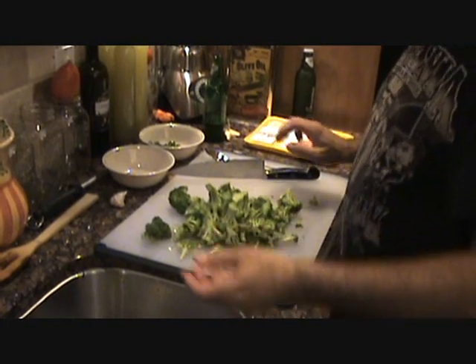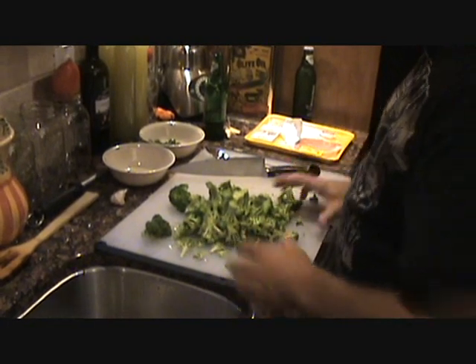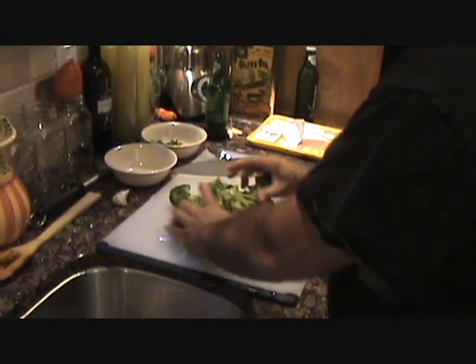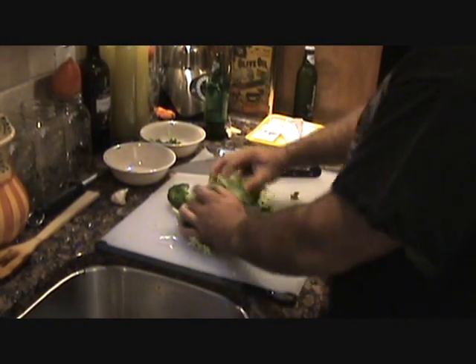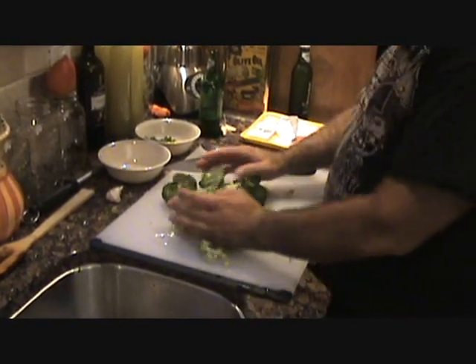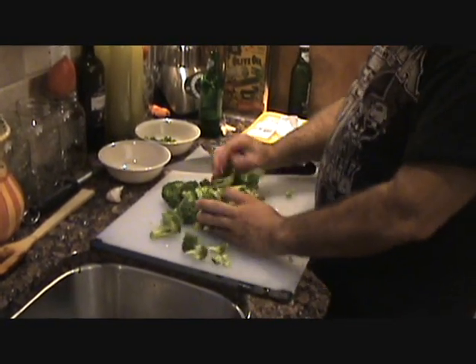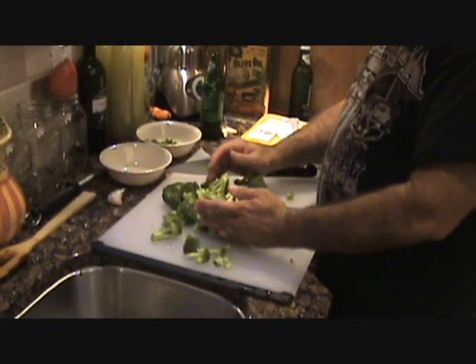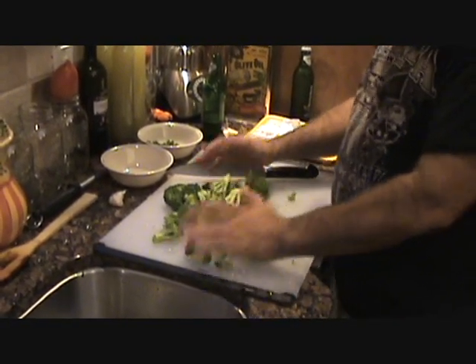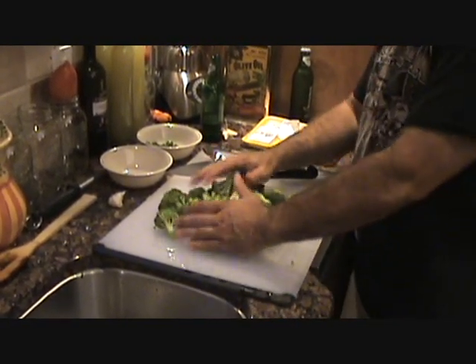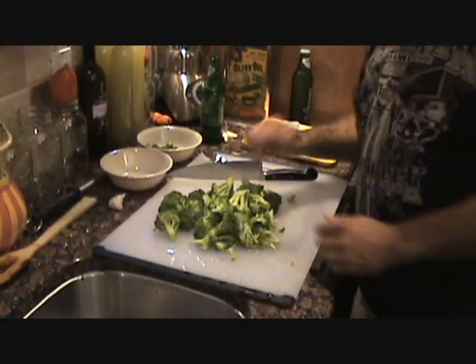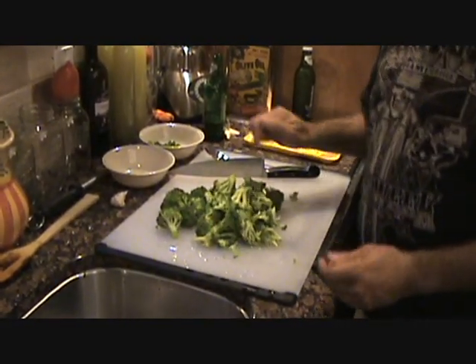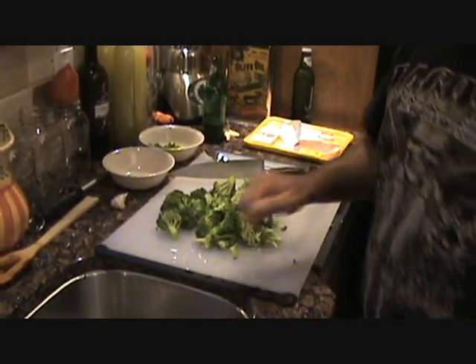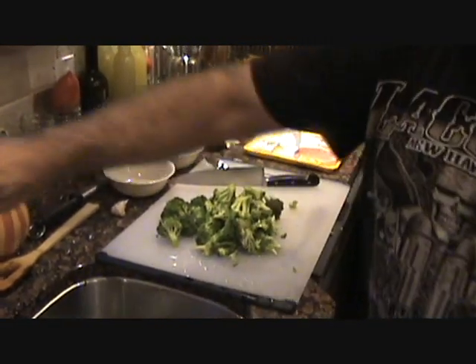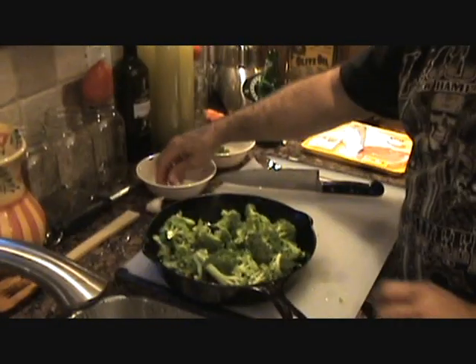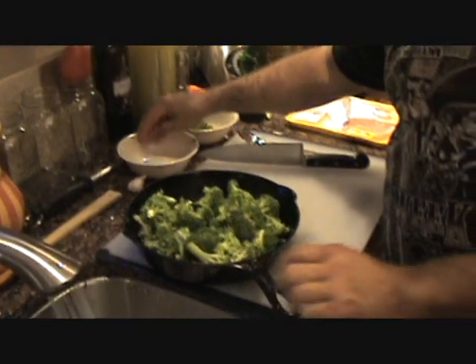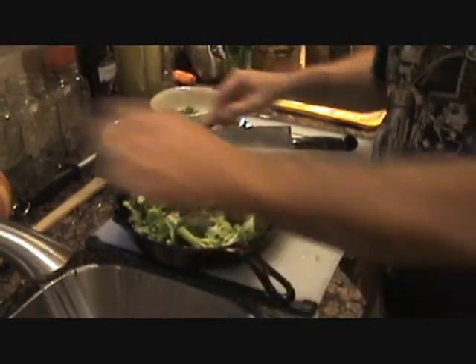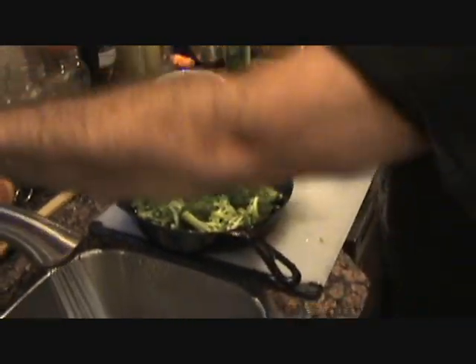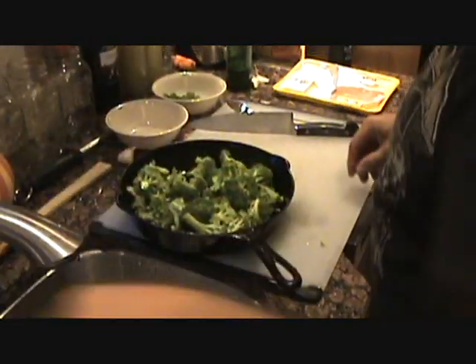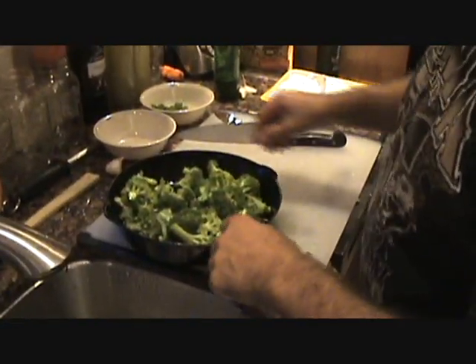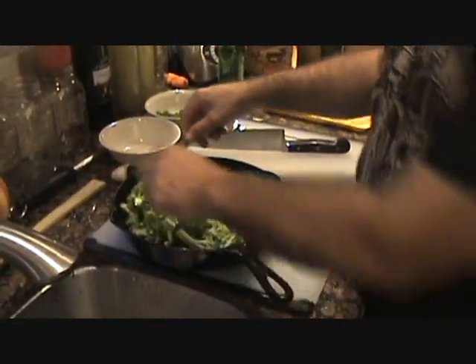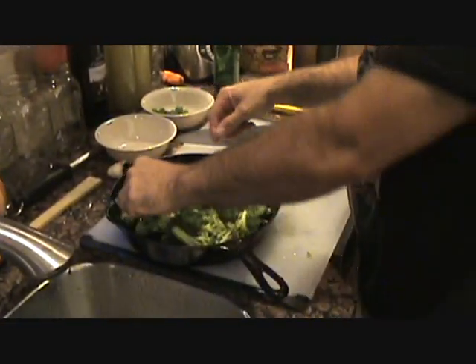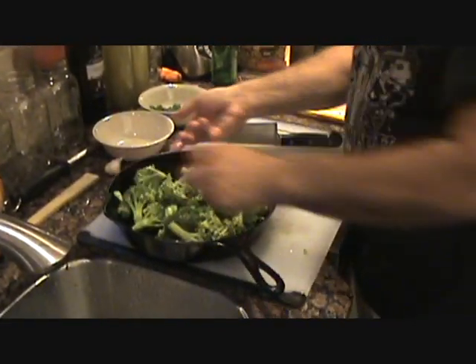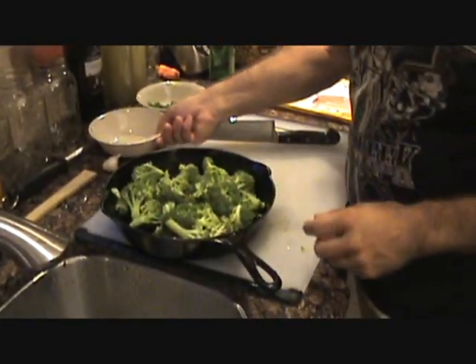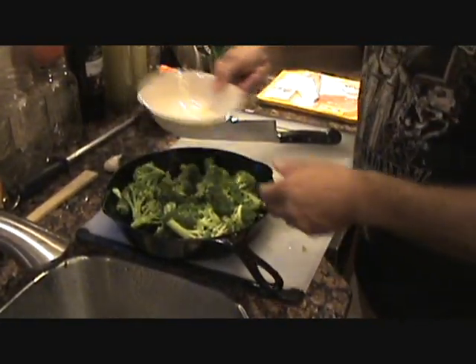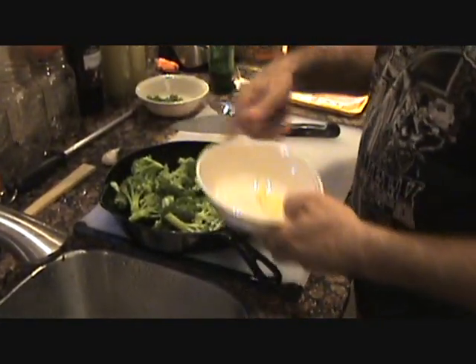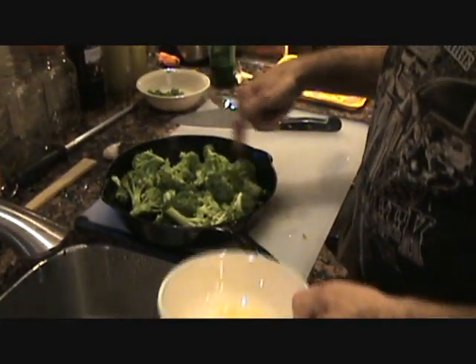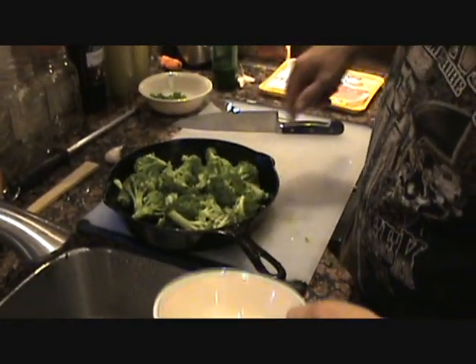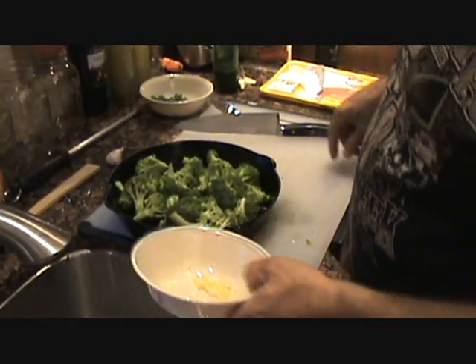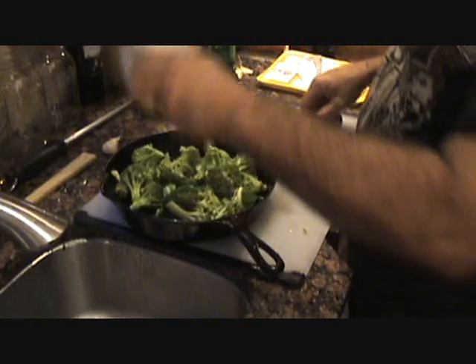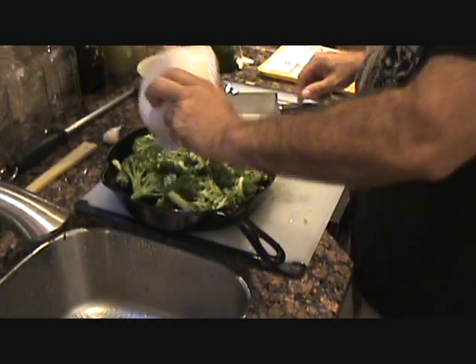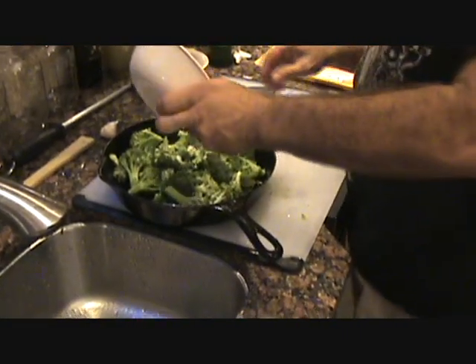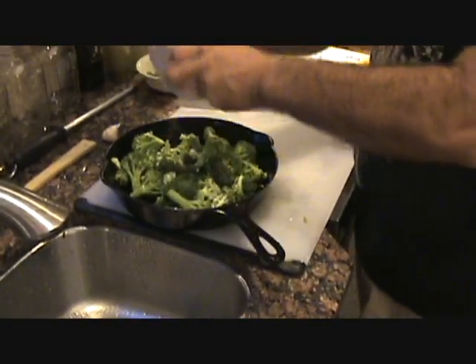Okay, nice and trimmed up. Just give them a little rinse, and we'll show you how we rock and roll. Okay folks, get your broccoli in the pan.